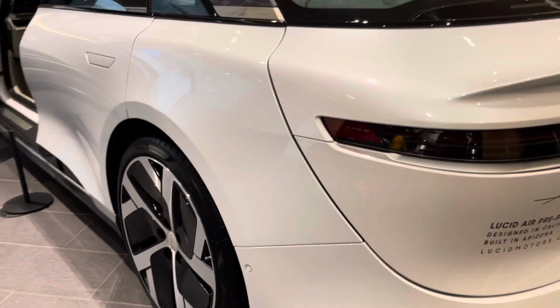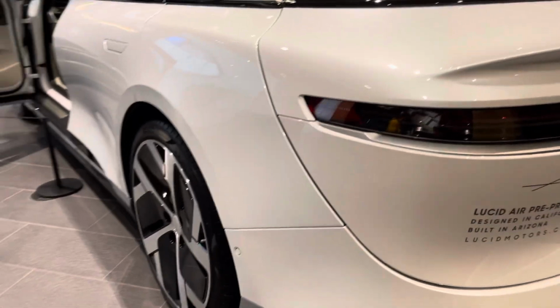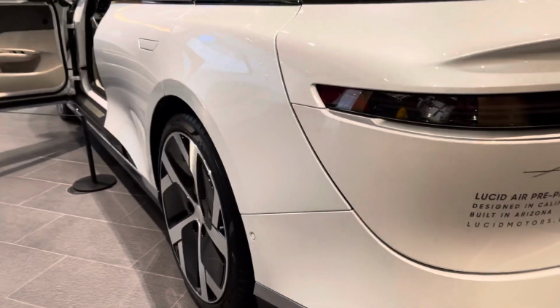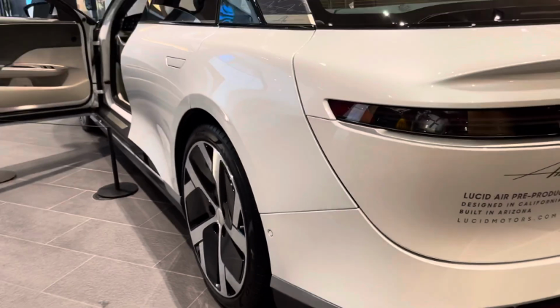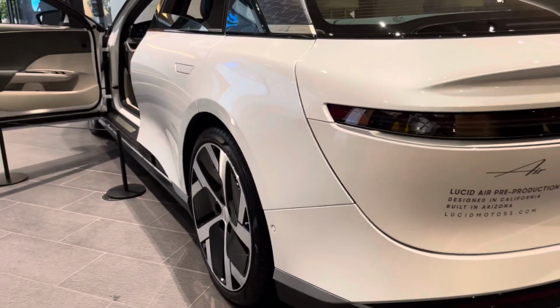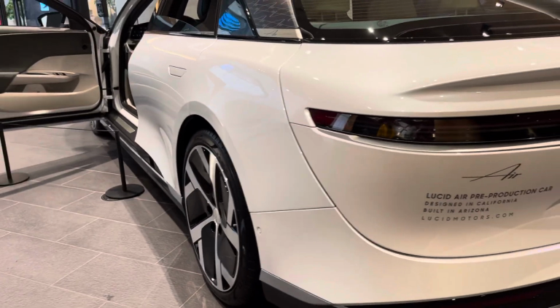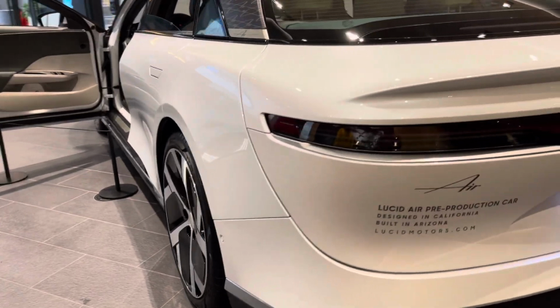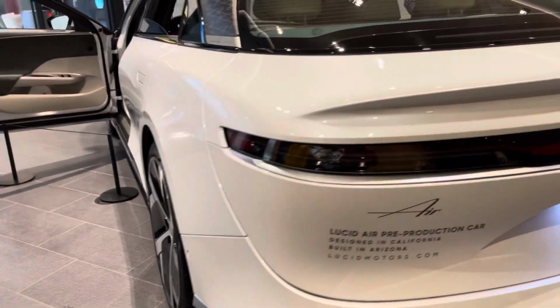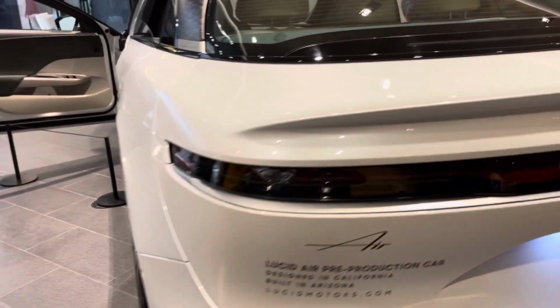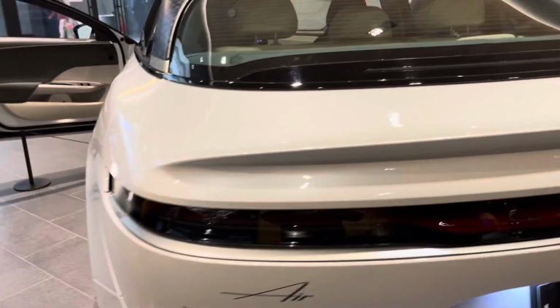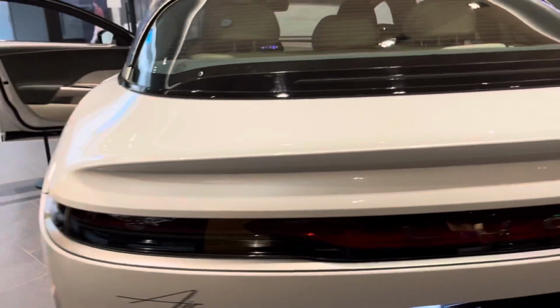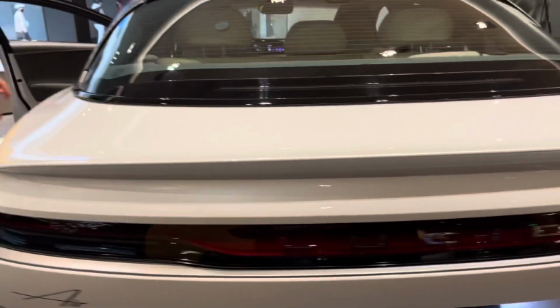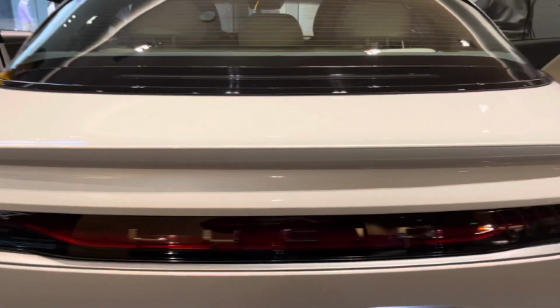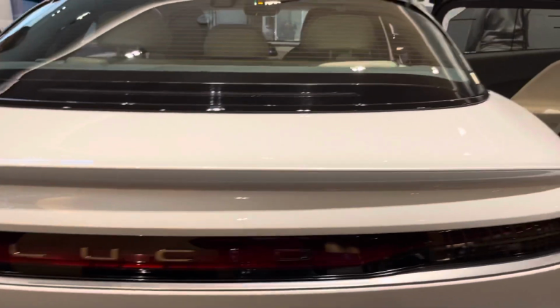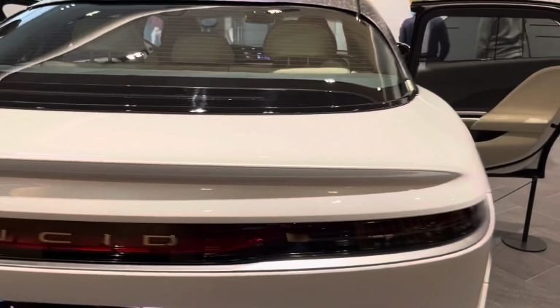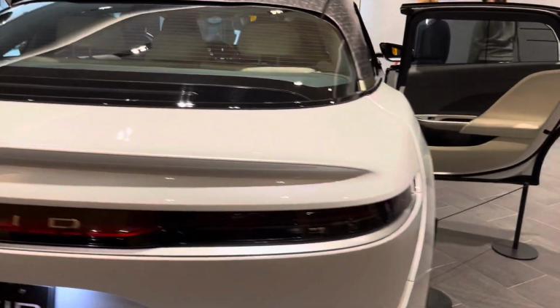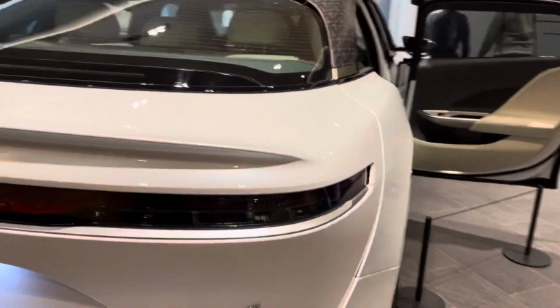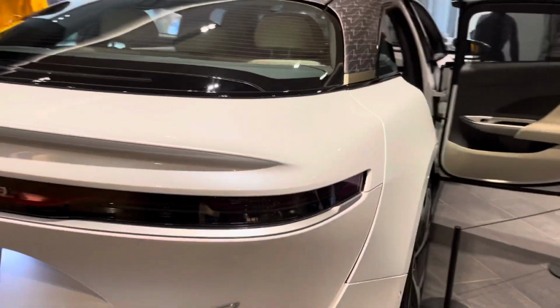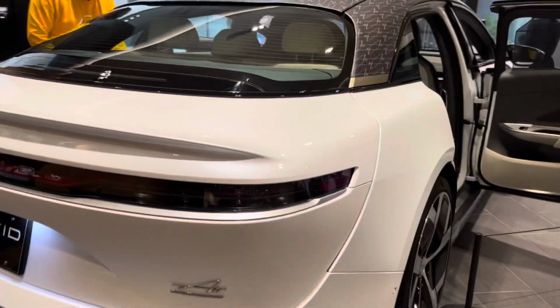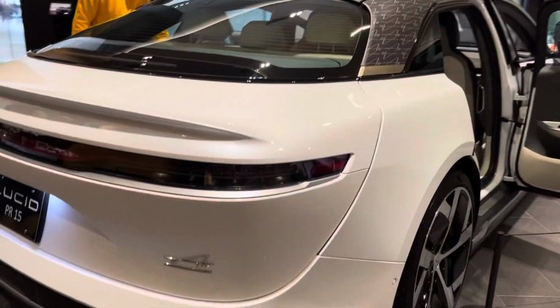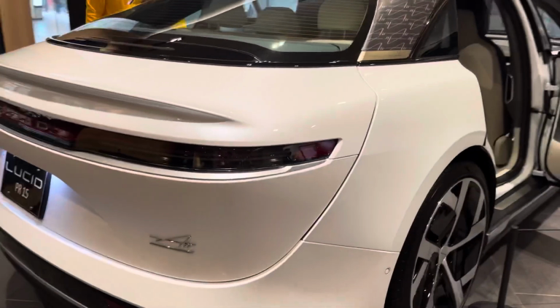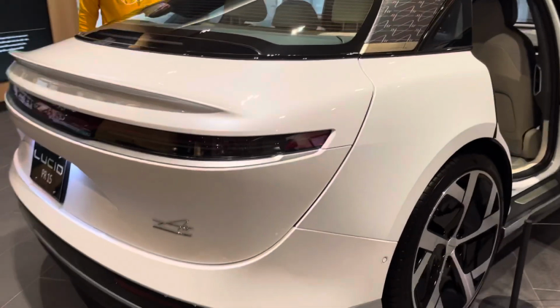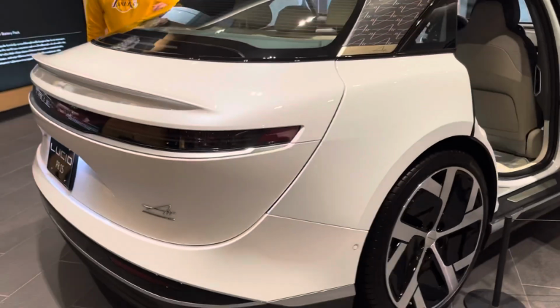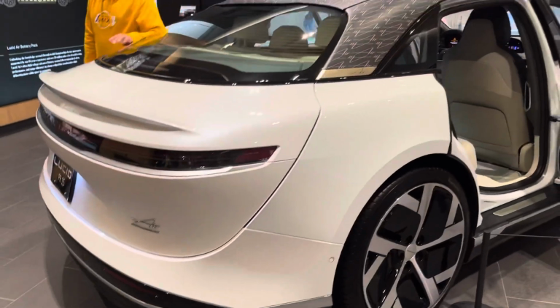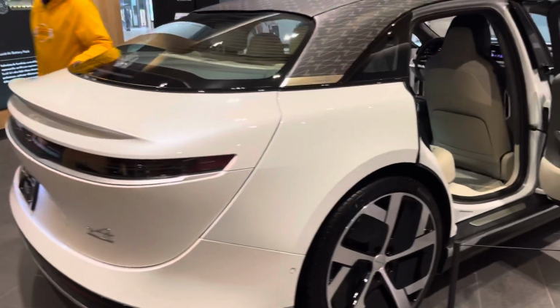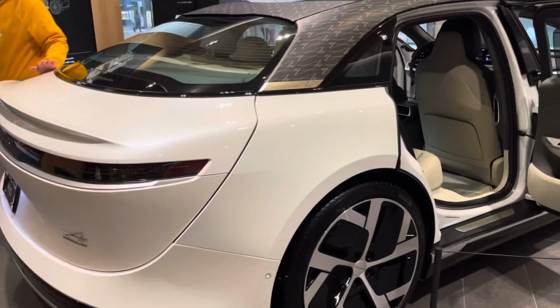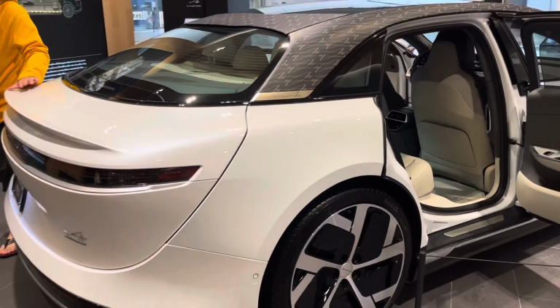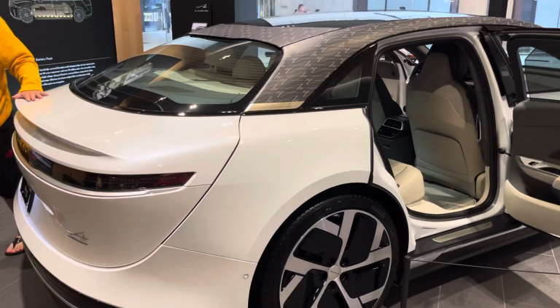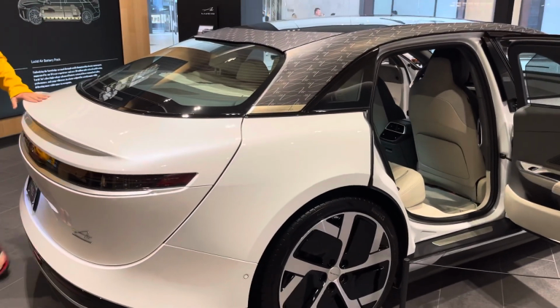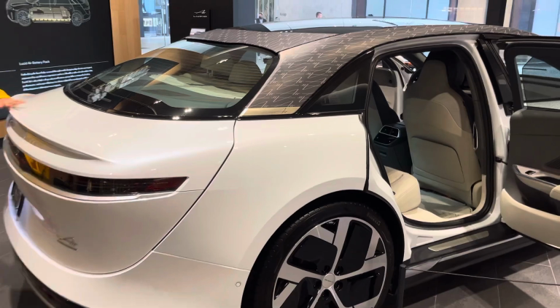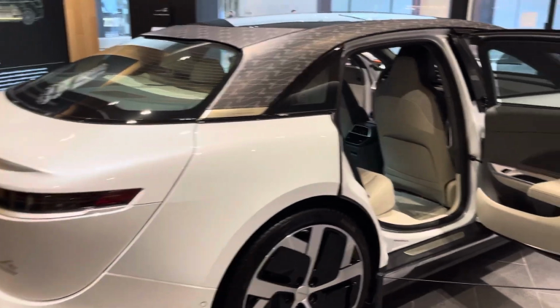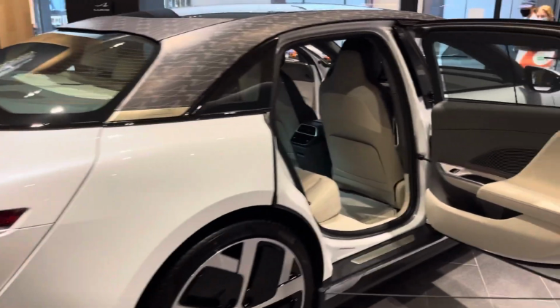I'm going to show you all the looks of the car — the back, the rears. This is one shot. I'm going to take one shot. I'm going to try to get you to show everything about this beautiful car.